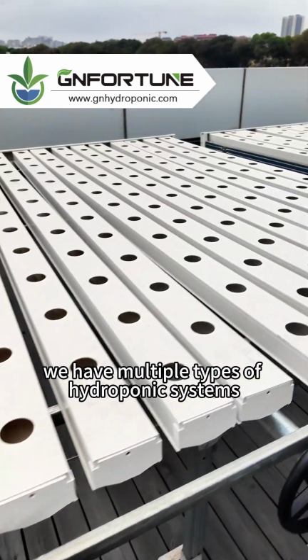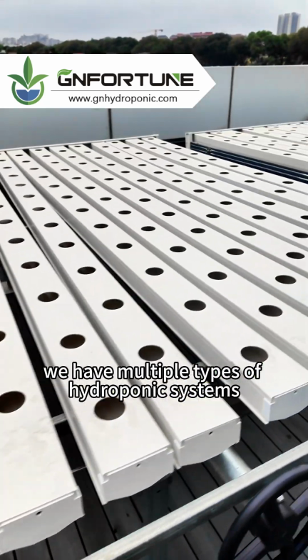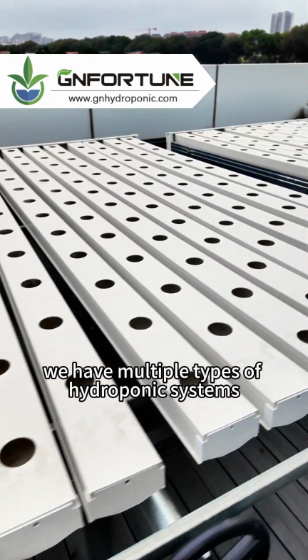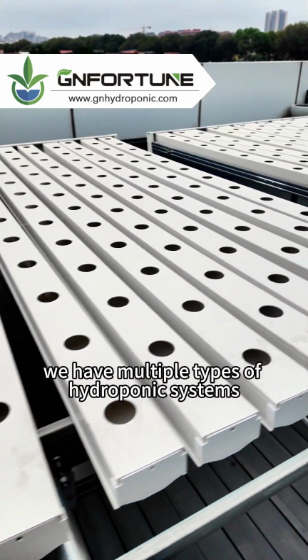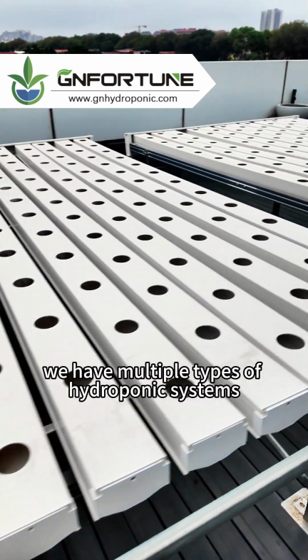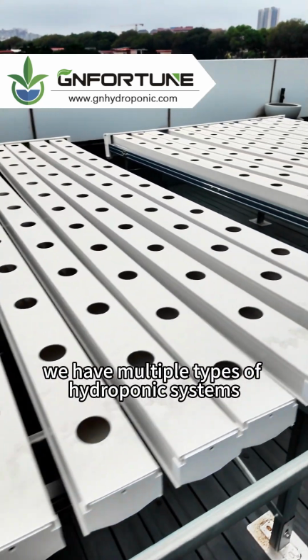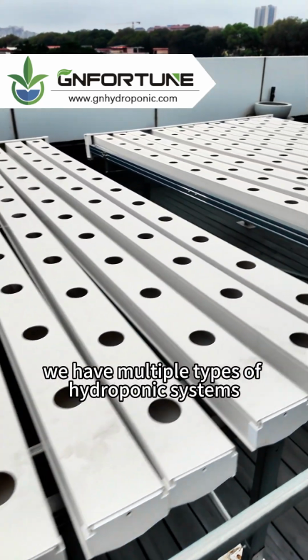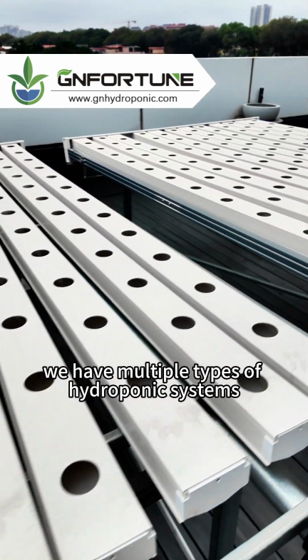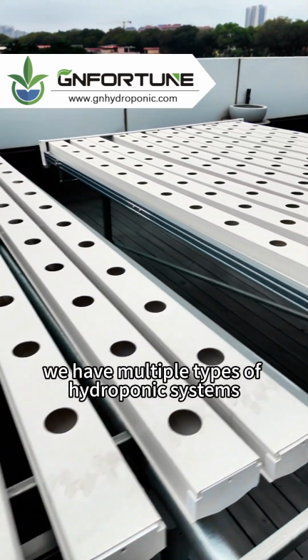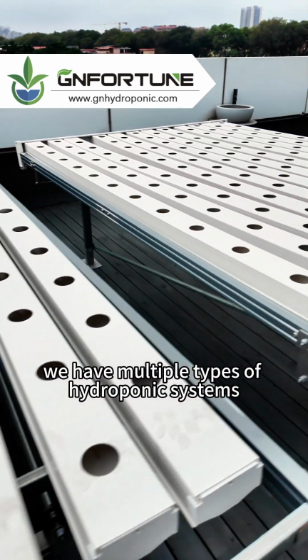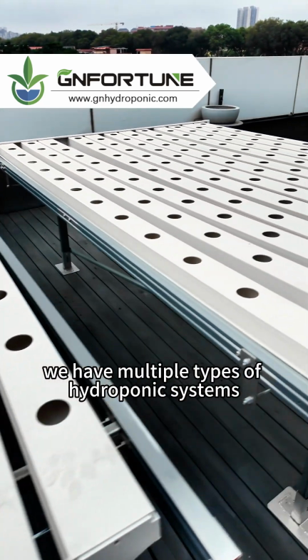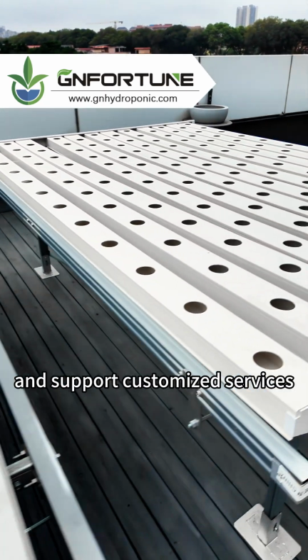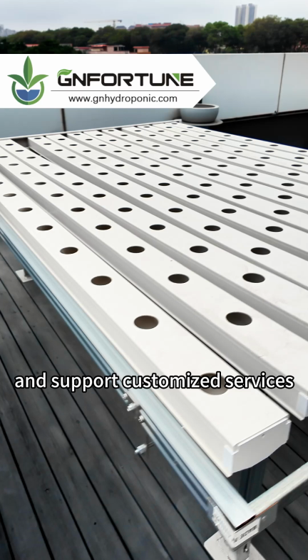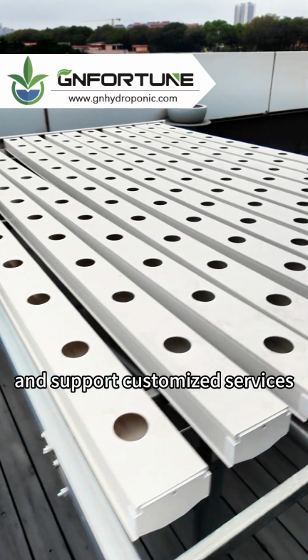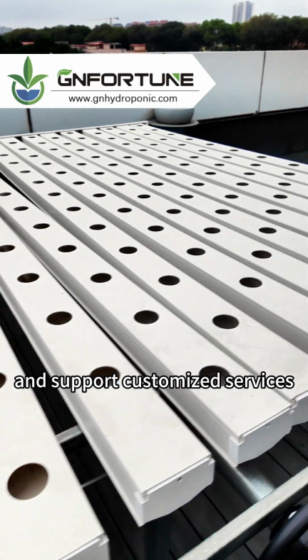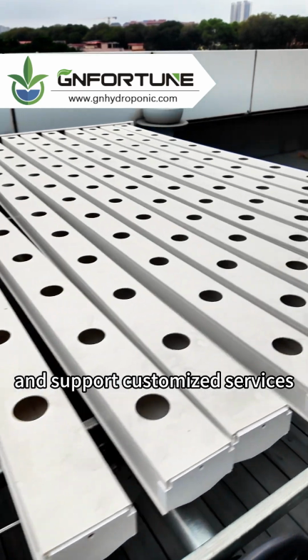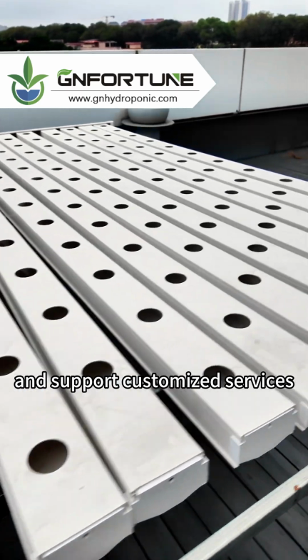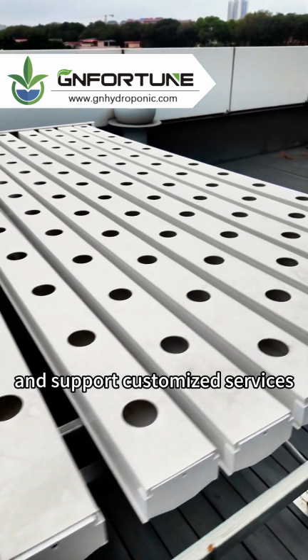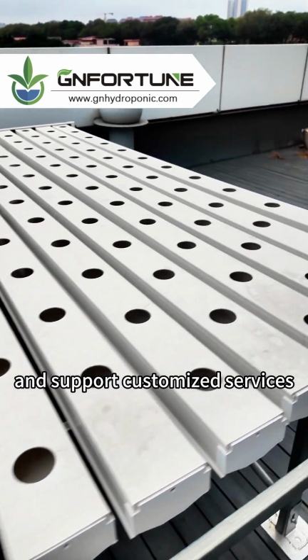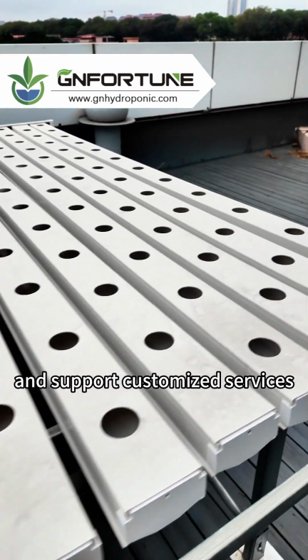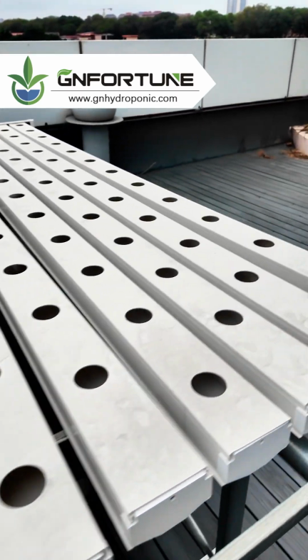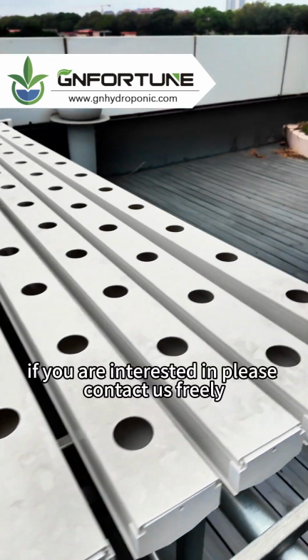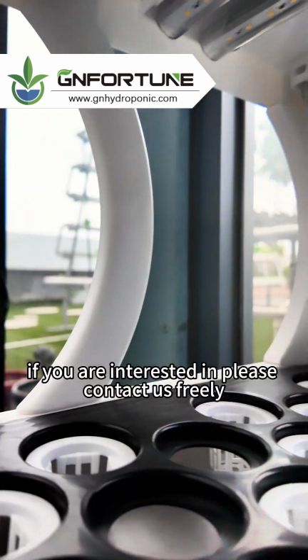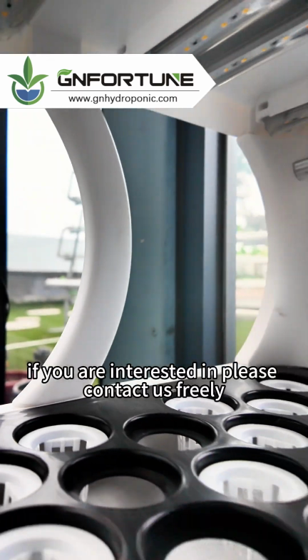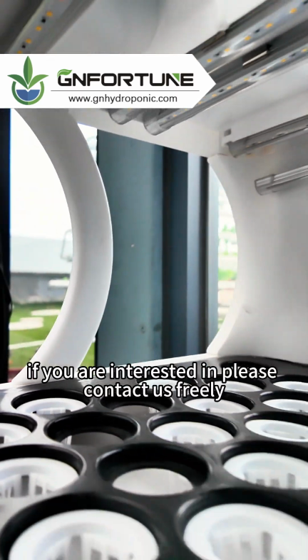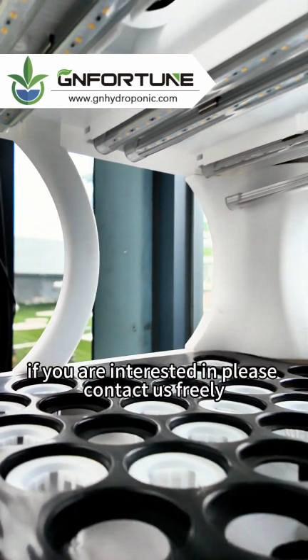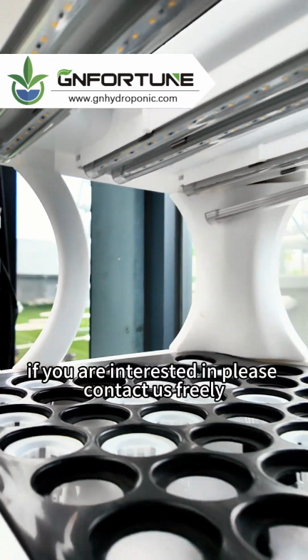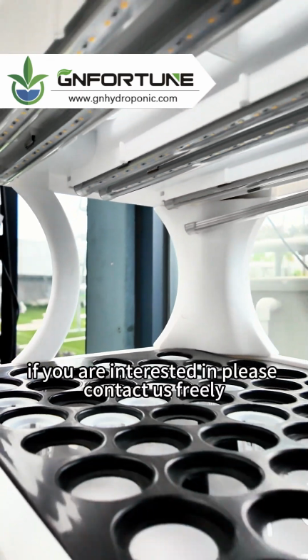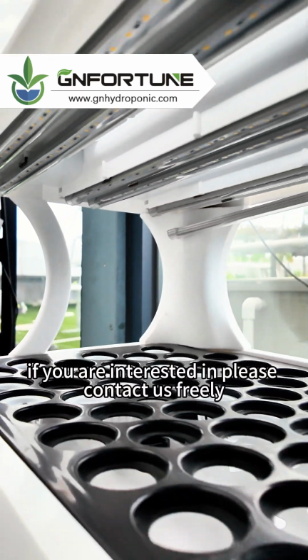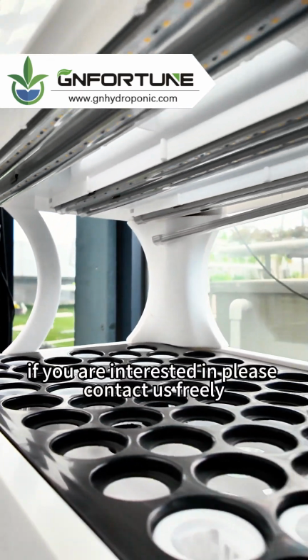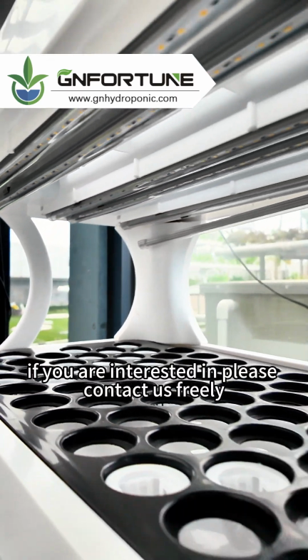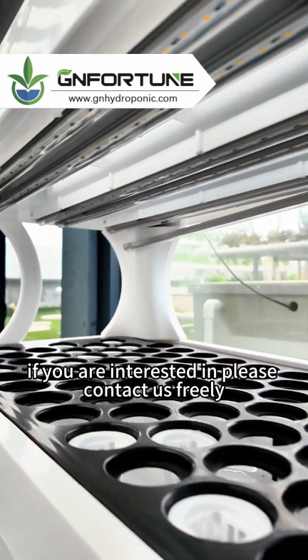We have multiple types of hydroponic systems and support customized services. If you are interested, please contact us freely.